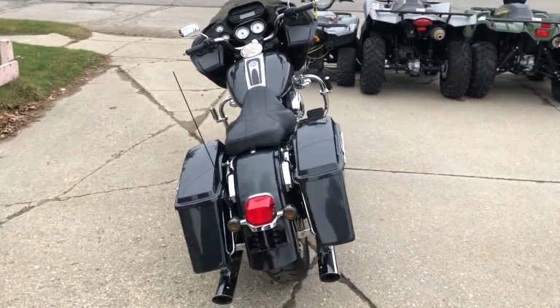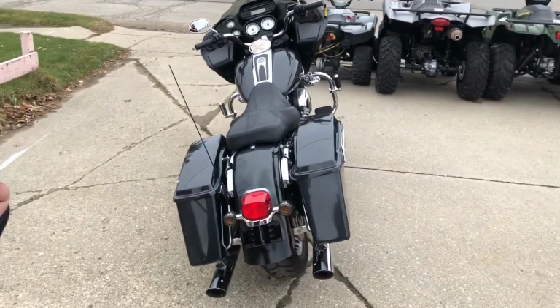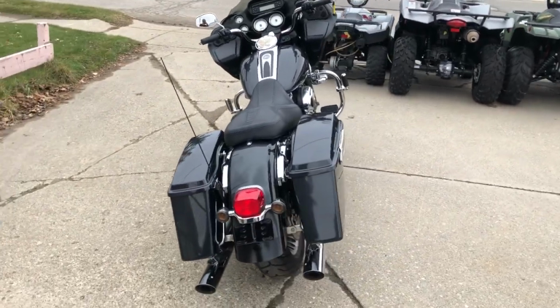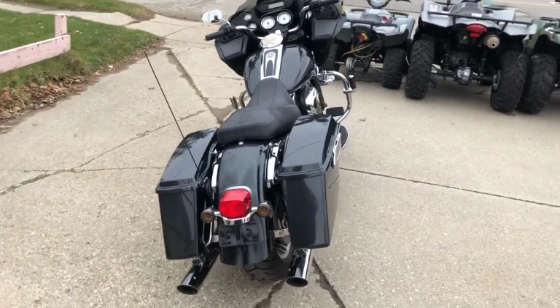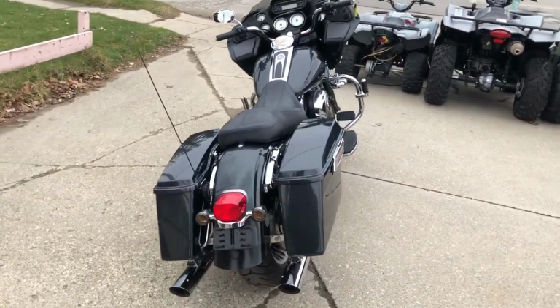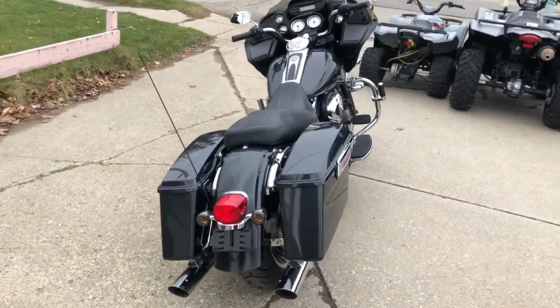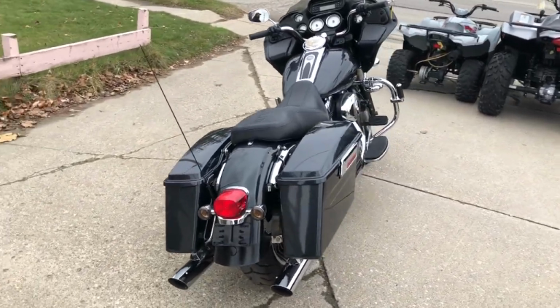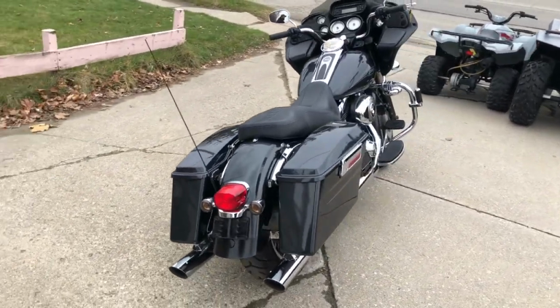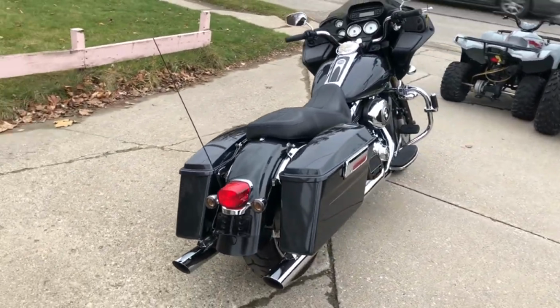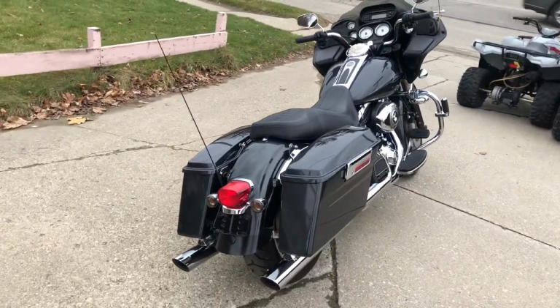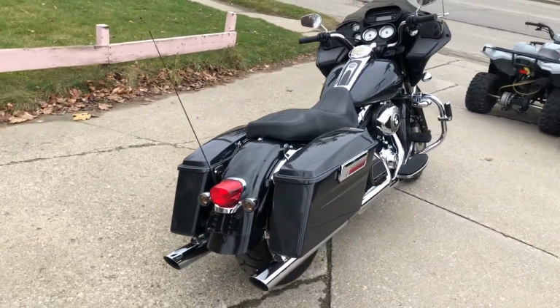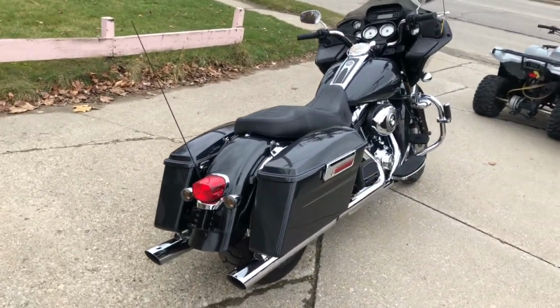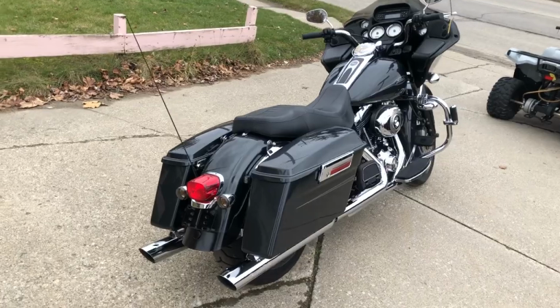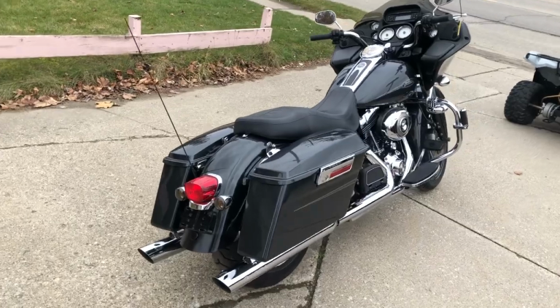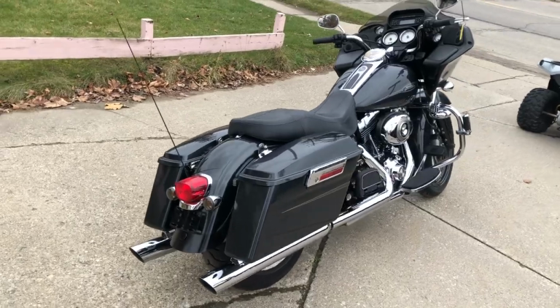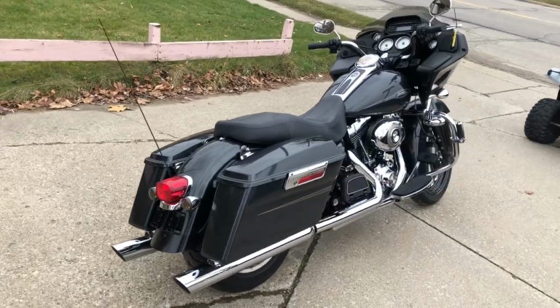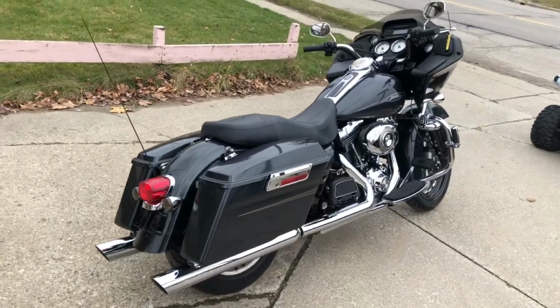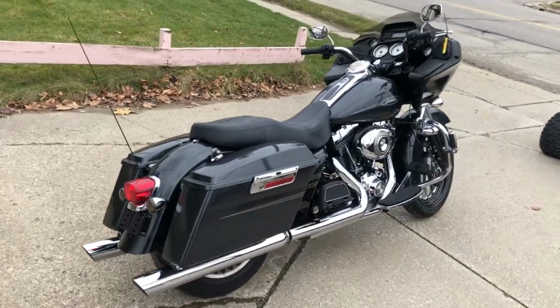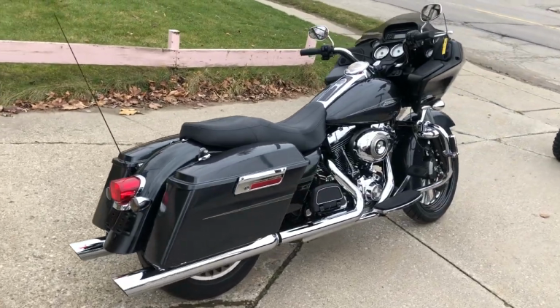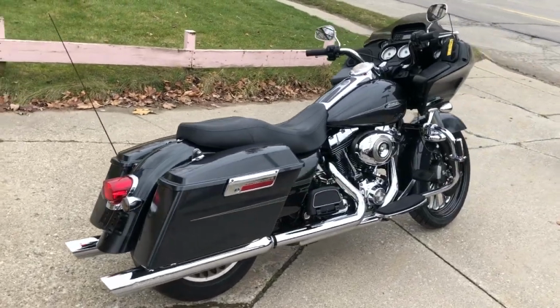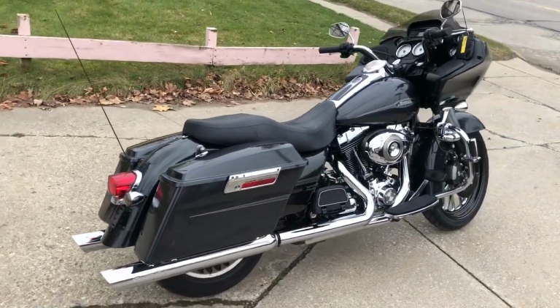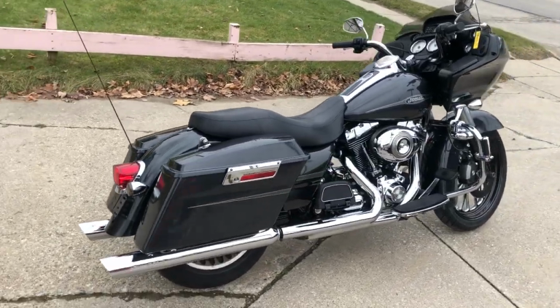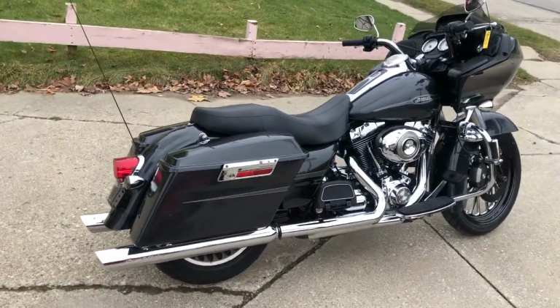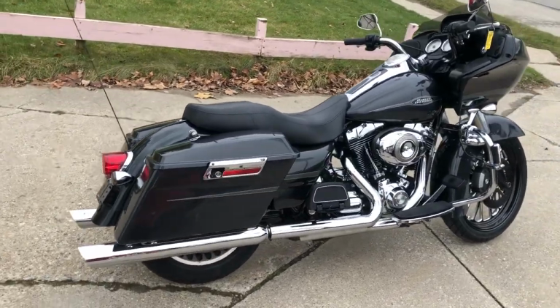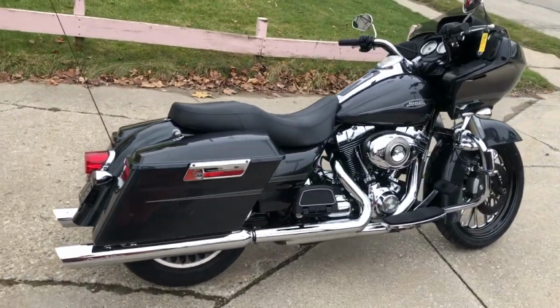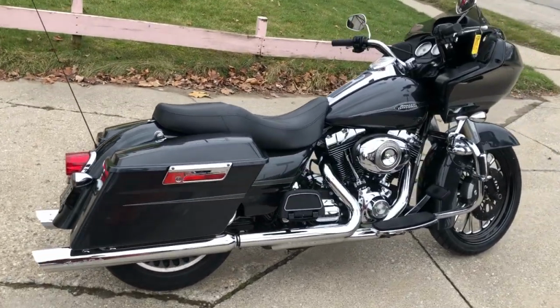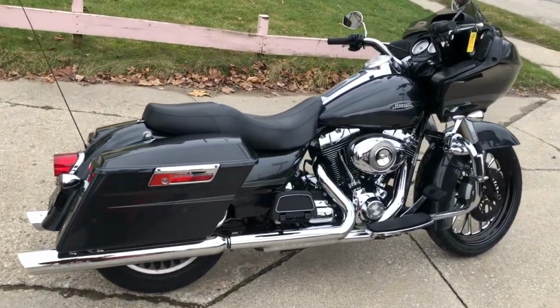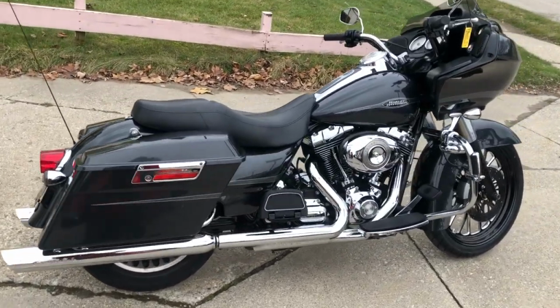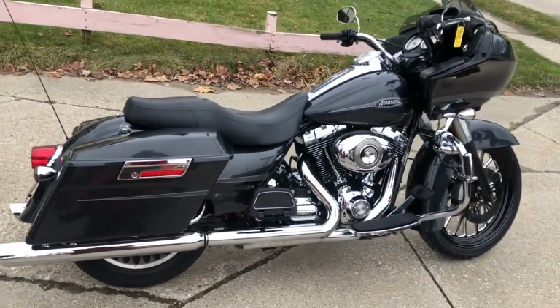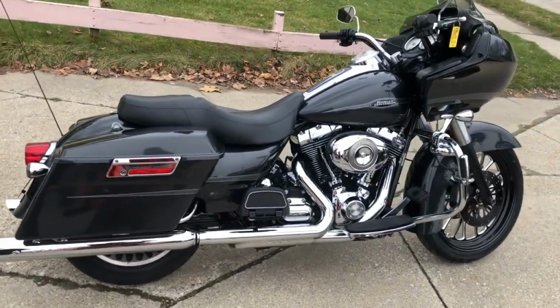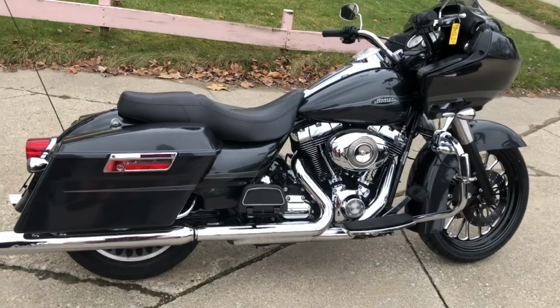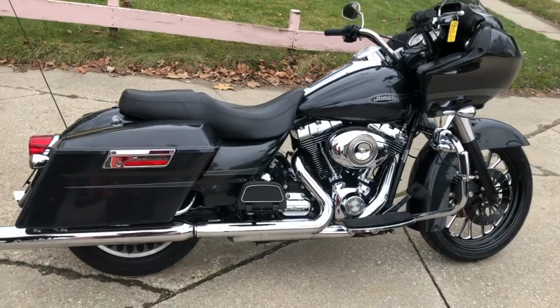Don't miss it. That's a 2009 Road Glide with all the goodies for only $10,999. Give us a call at 810-648-9500.